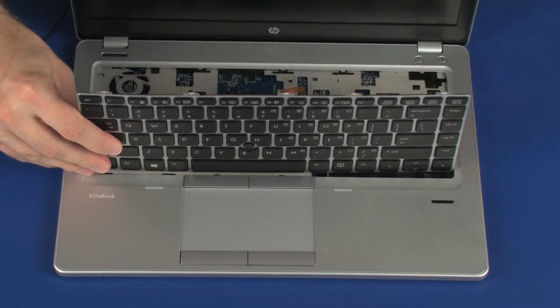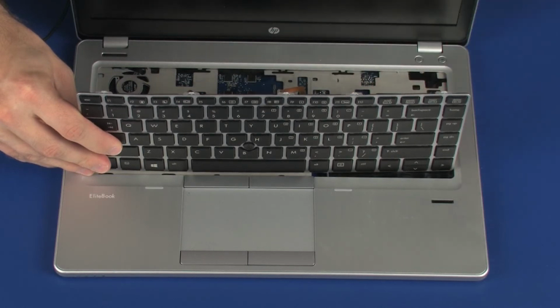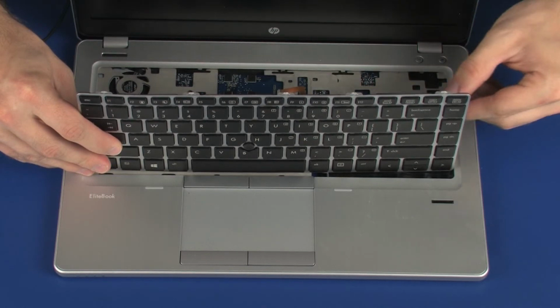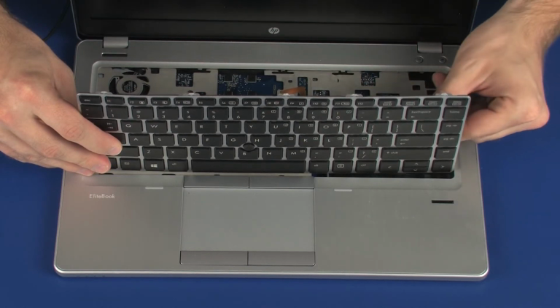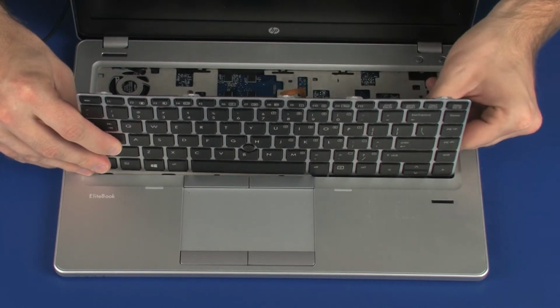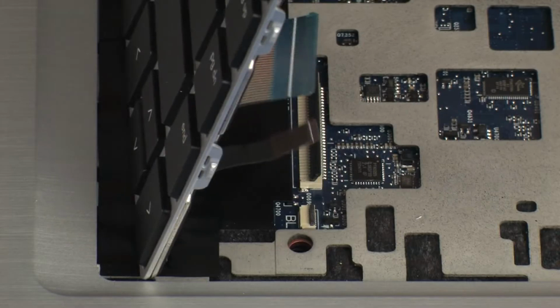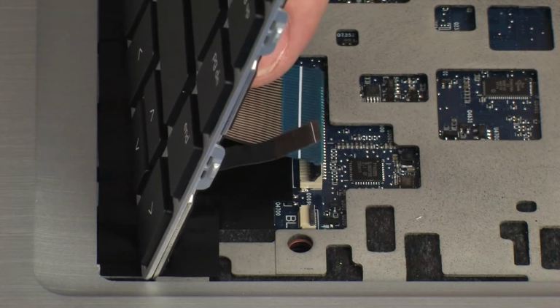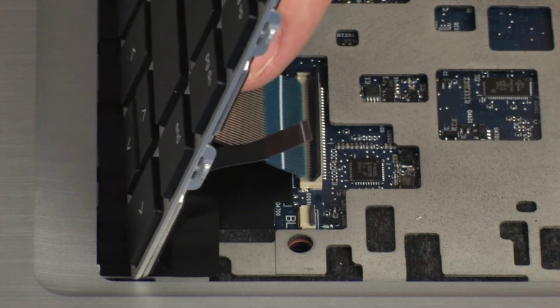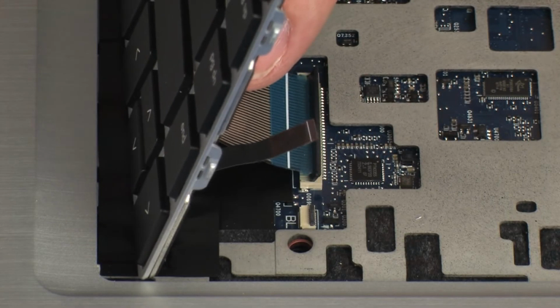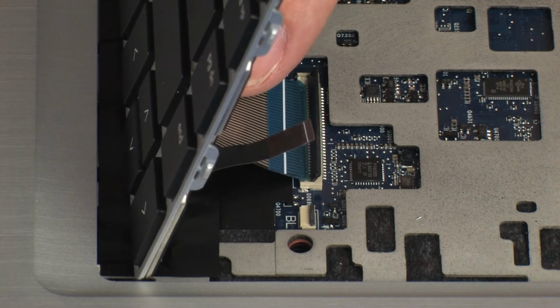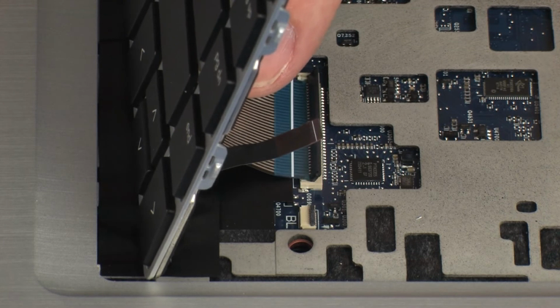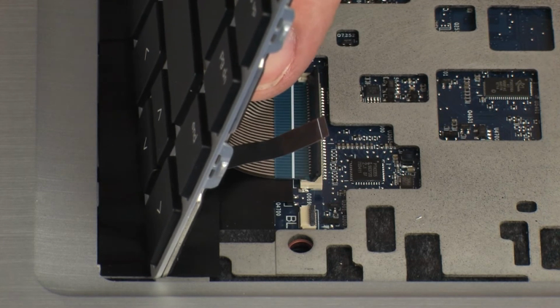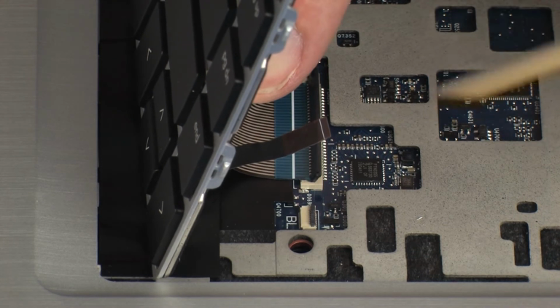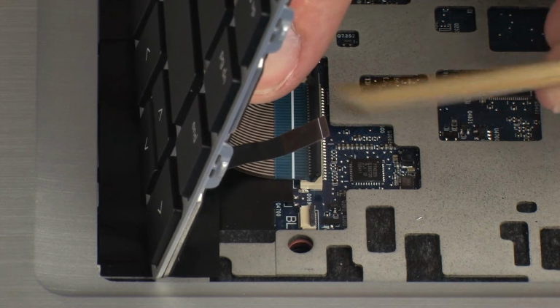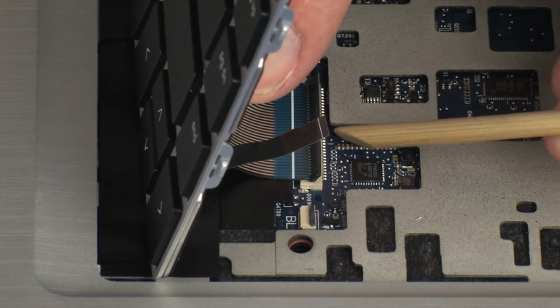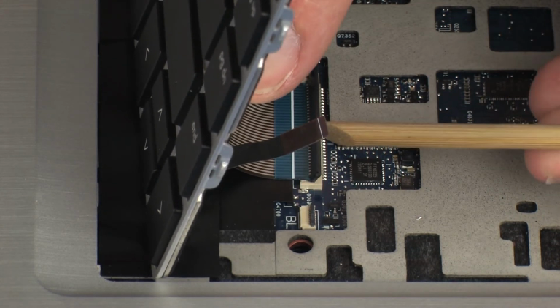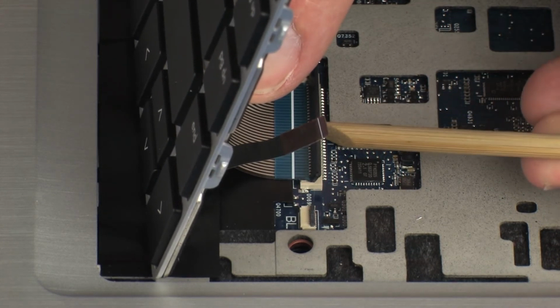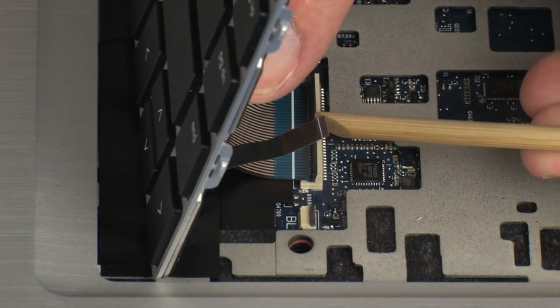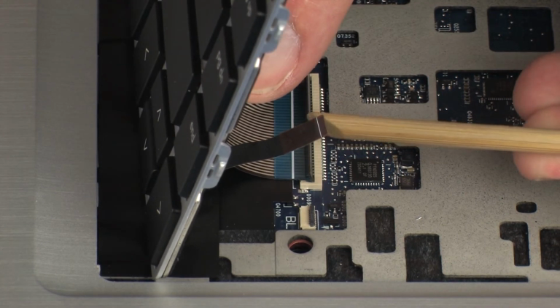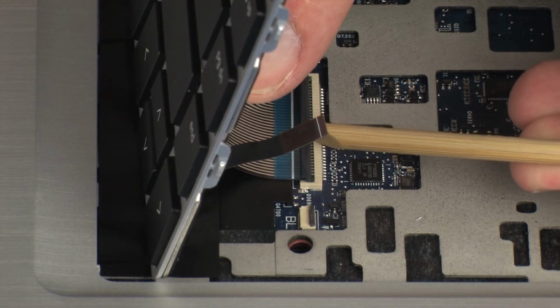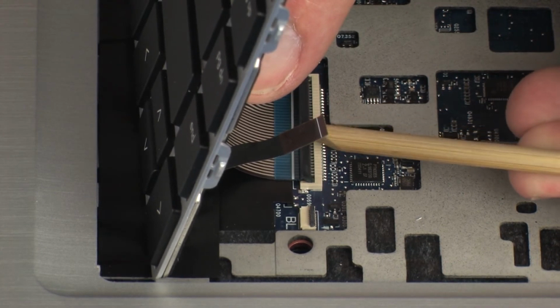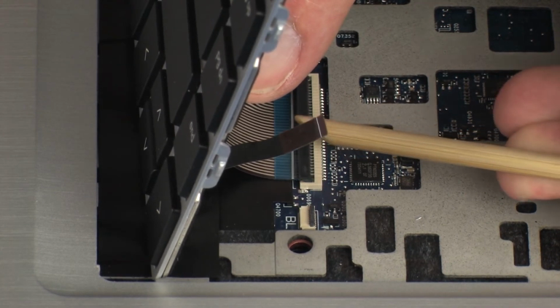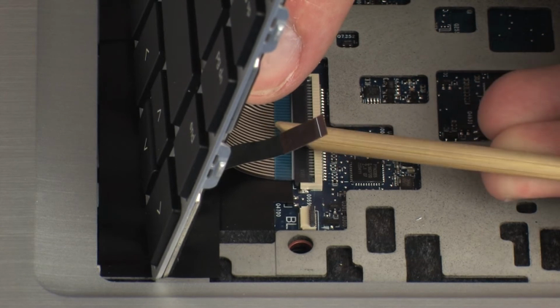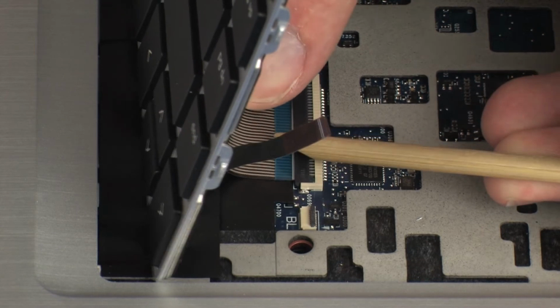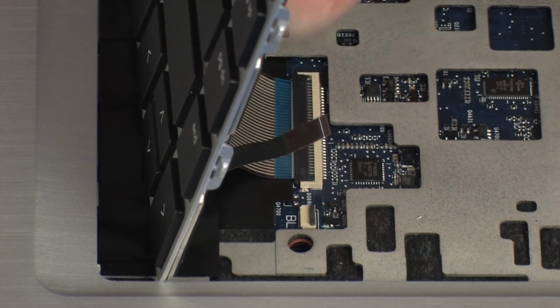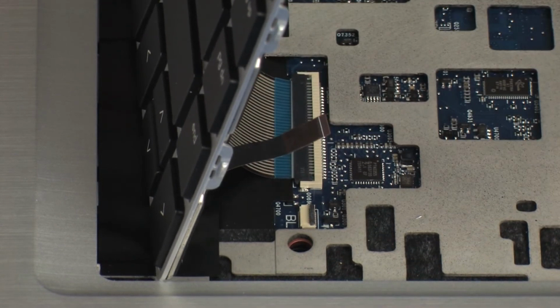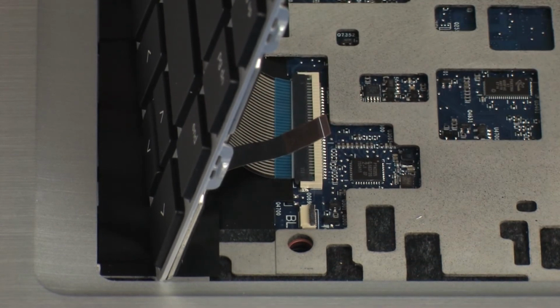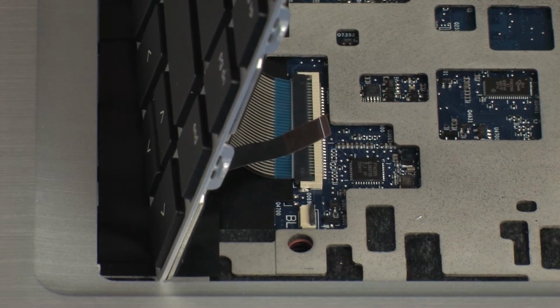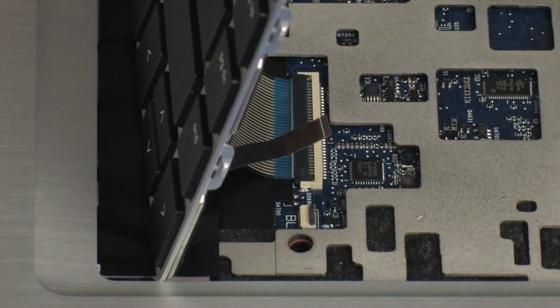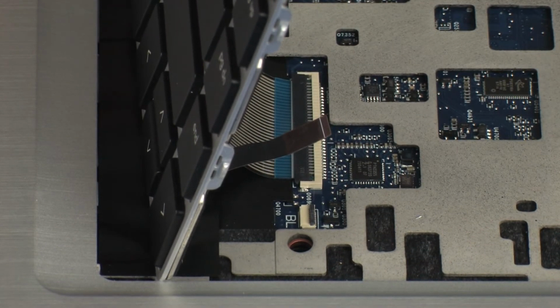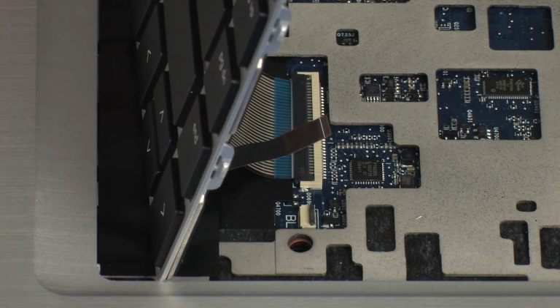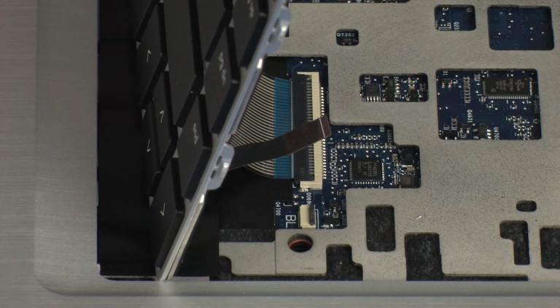Insert the keyboard ribbon cable into the keyboard ZIF connector on the system board and press the locking bar down to lock the cable into place. CAUTION: Use care to prevent damaging the ZIF connector and ribbon cable.